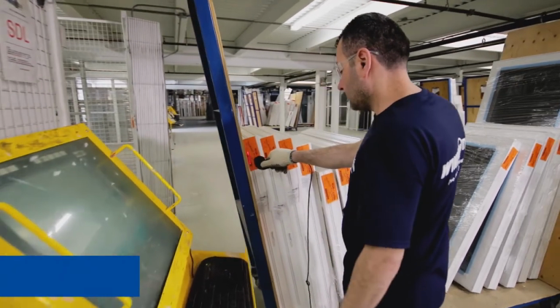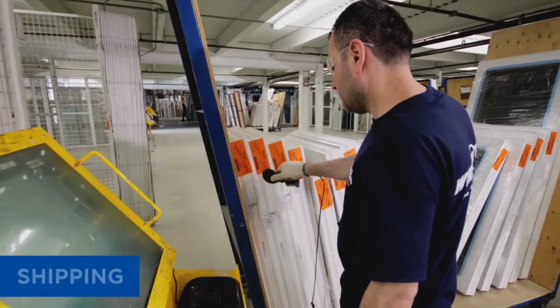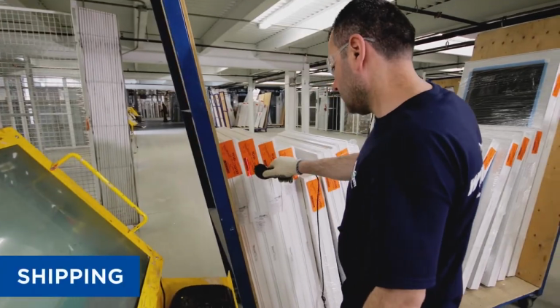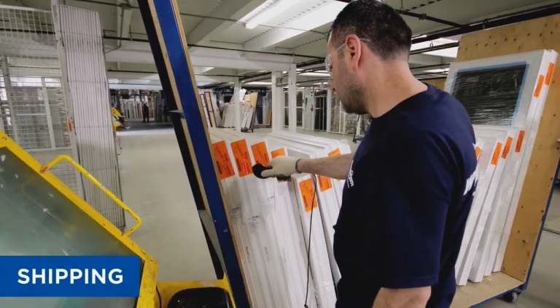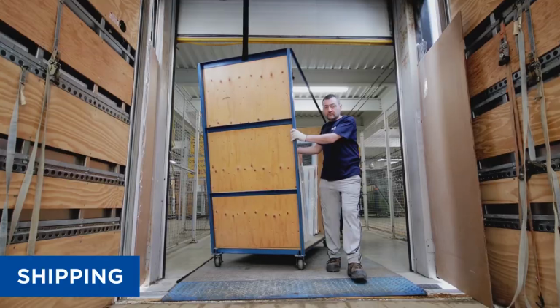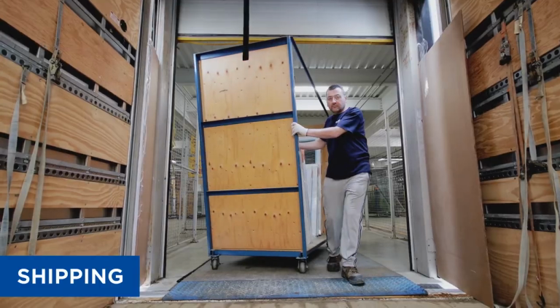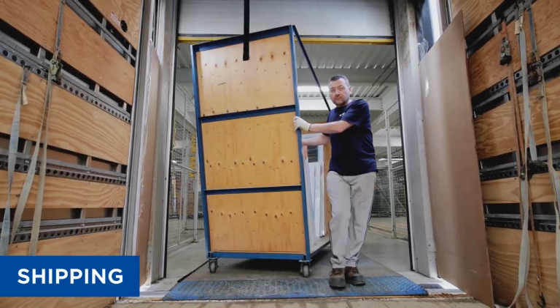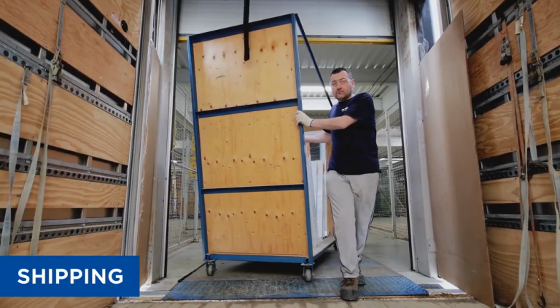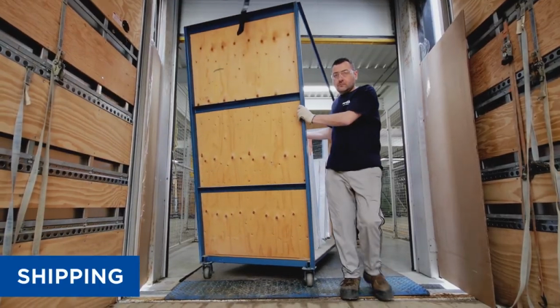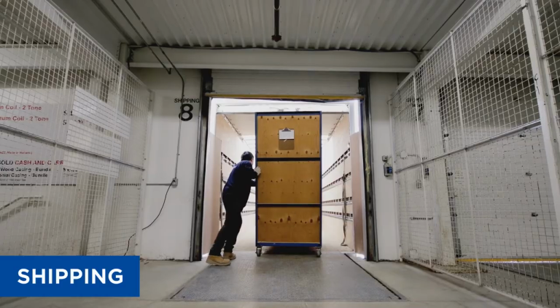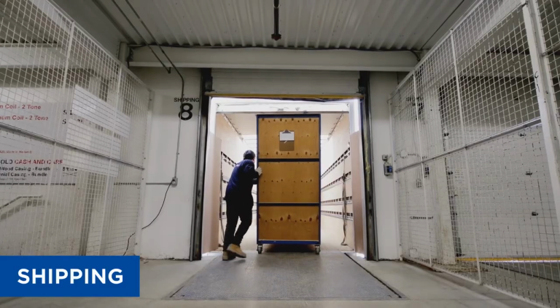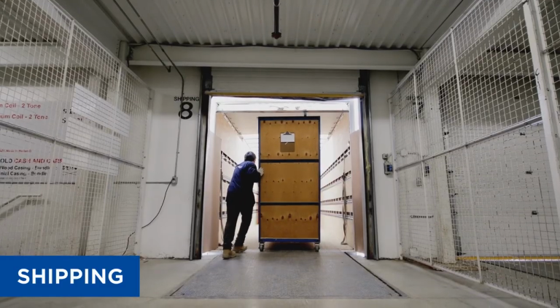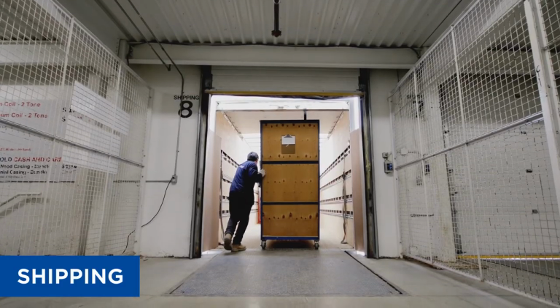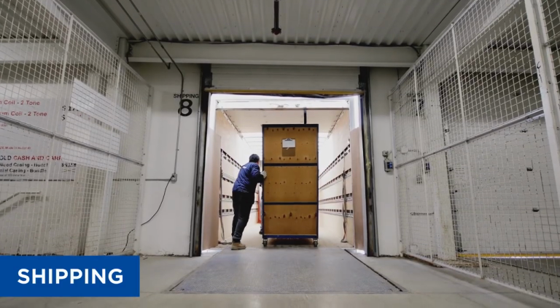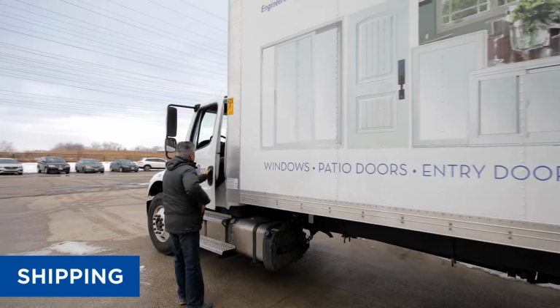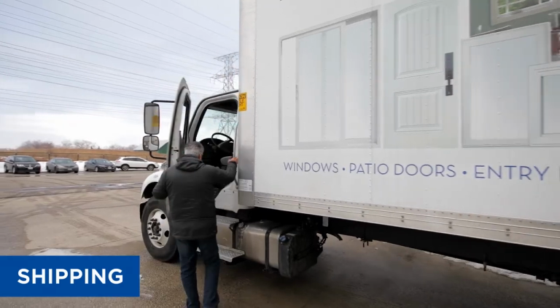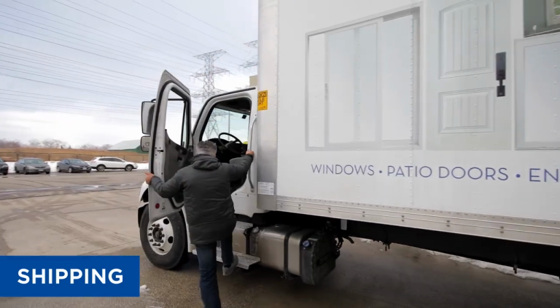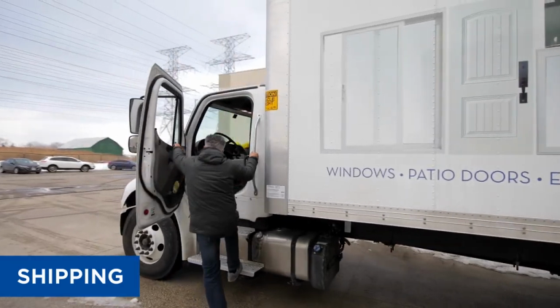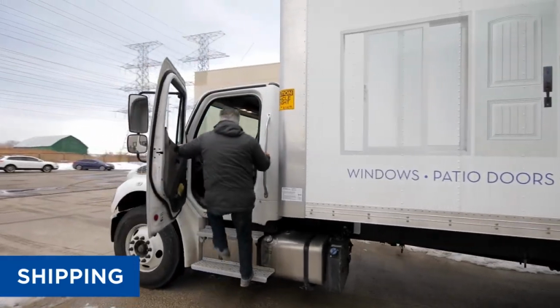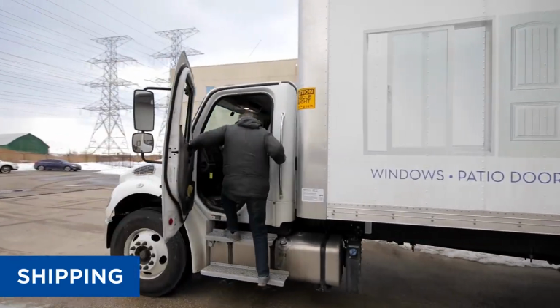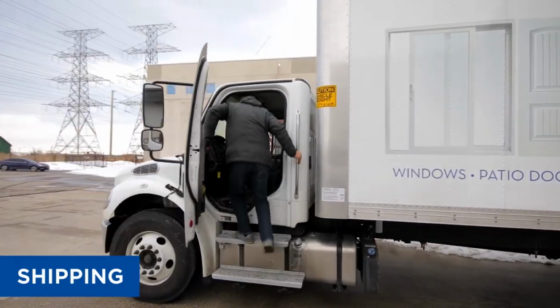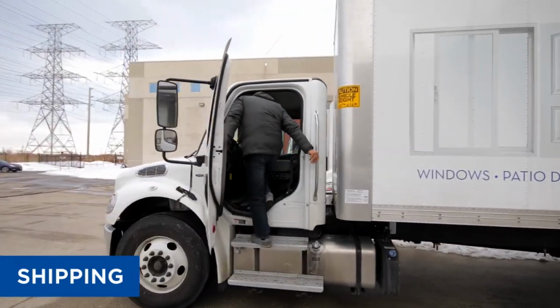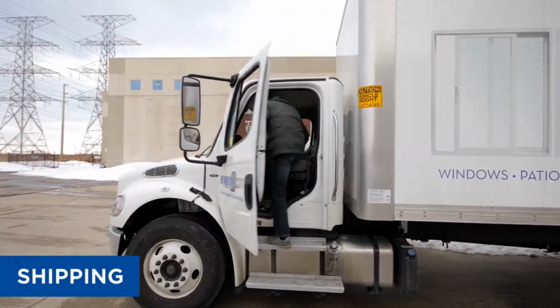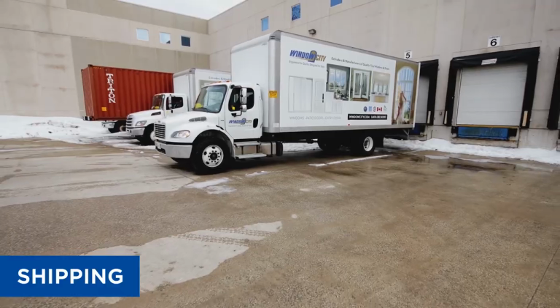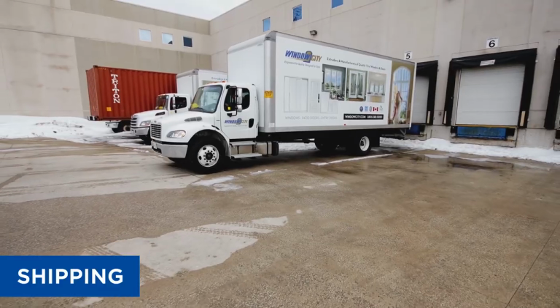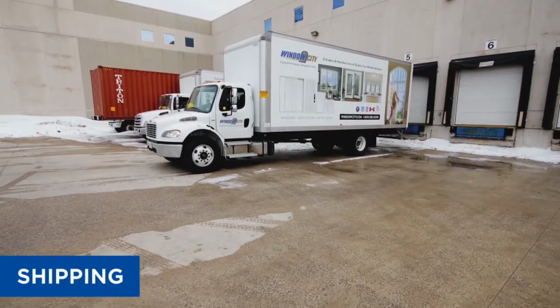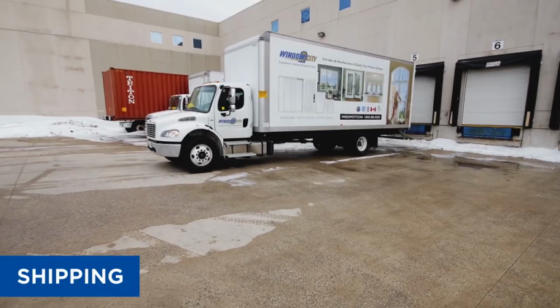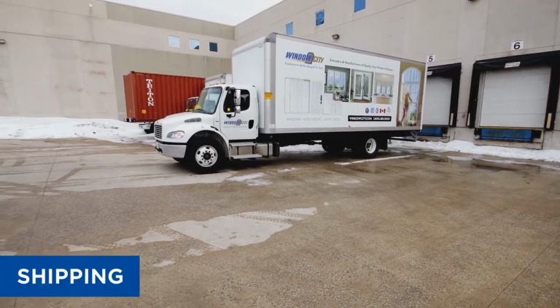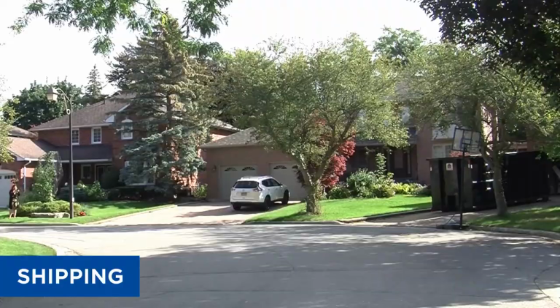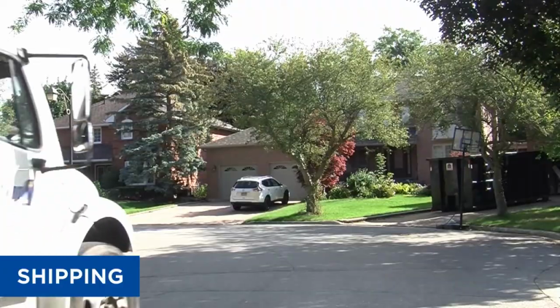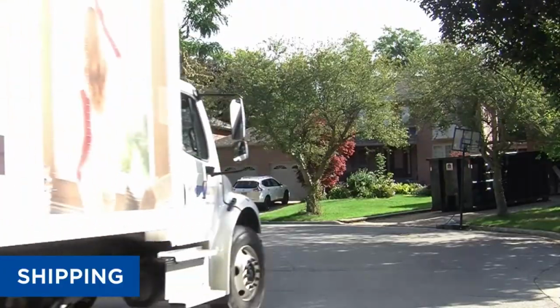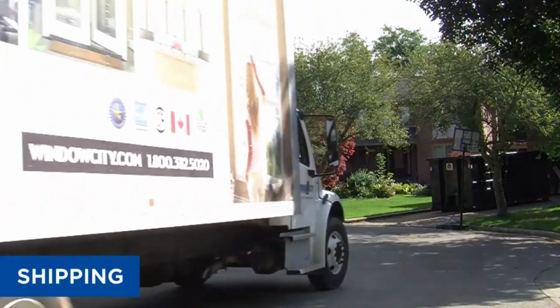Window City's digital tracking system processes over a thousand windows and doors a day. A fleet of Window City trucks are constantly on the road with daily deliveries to our customers.